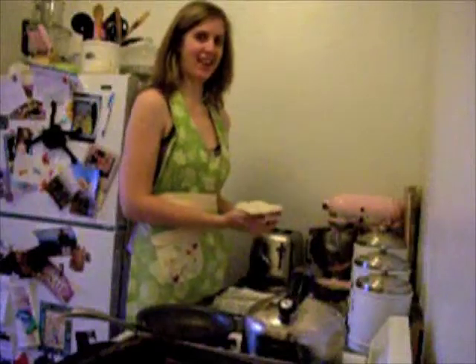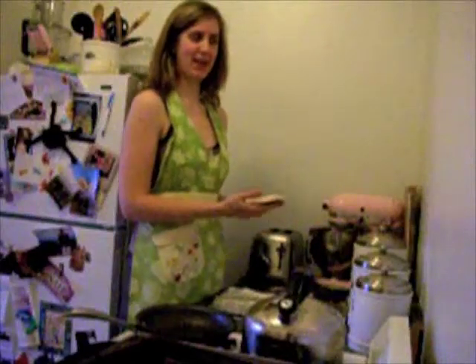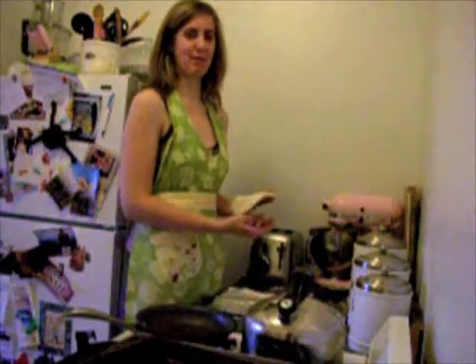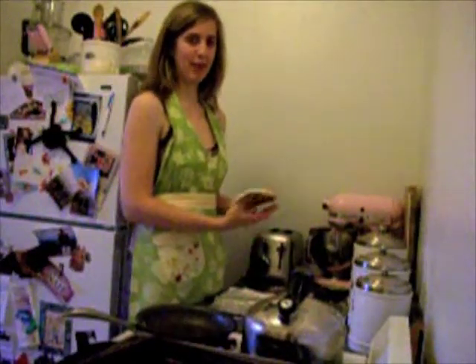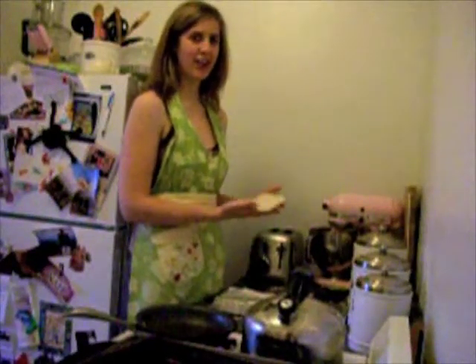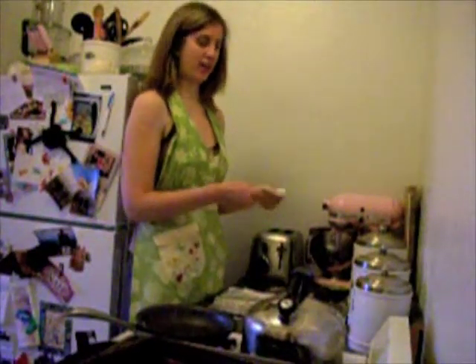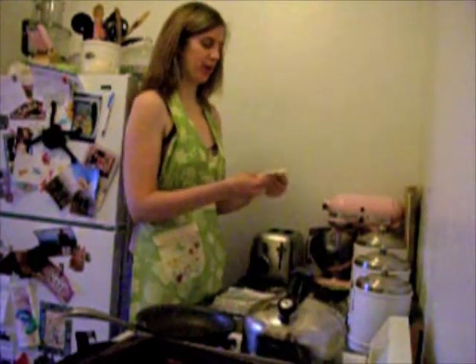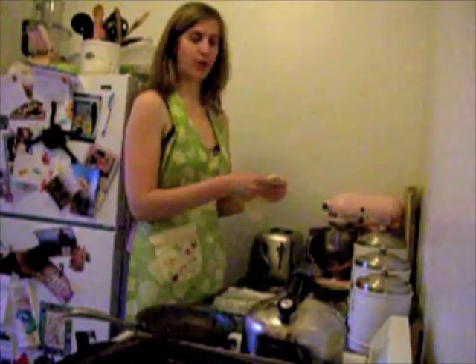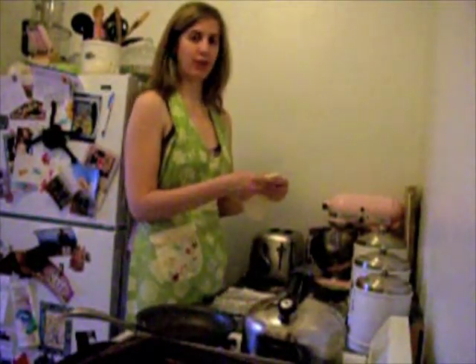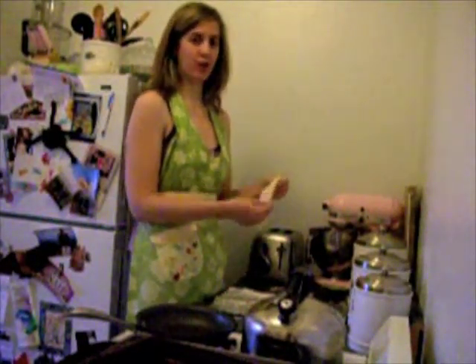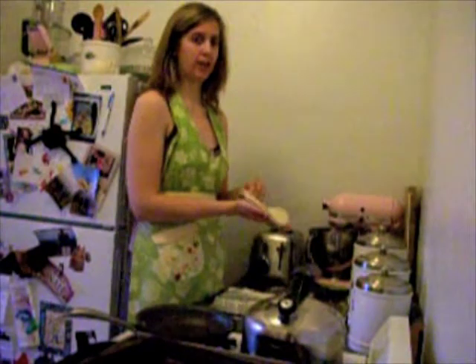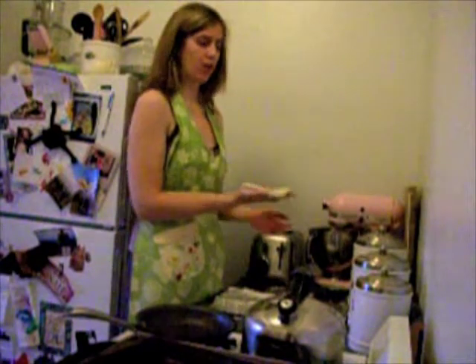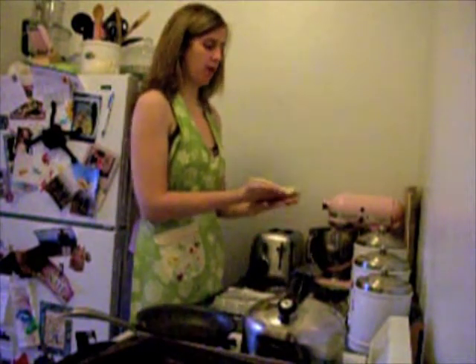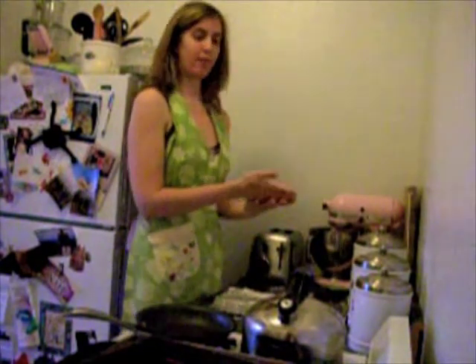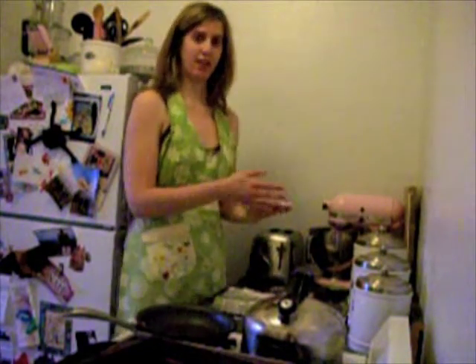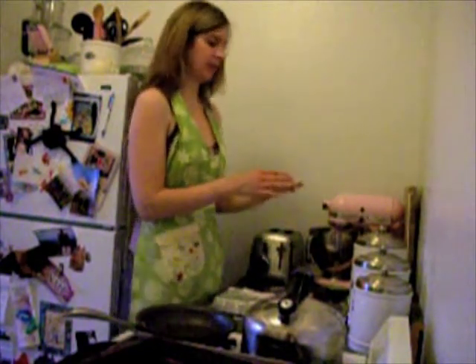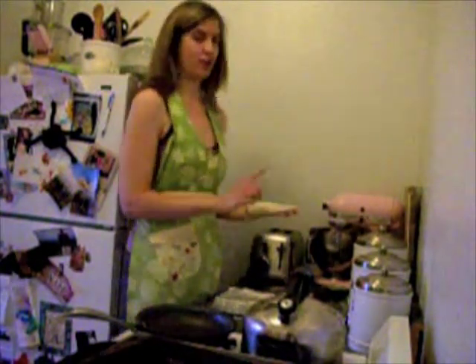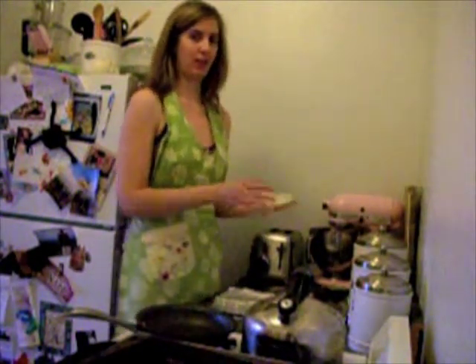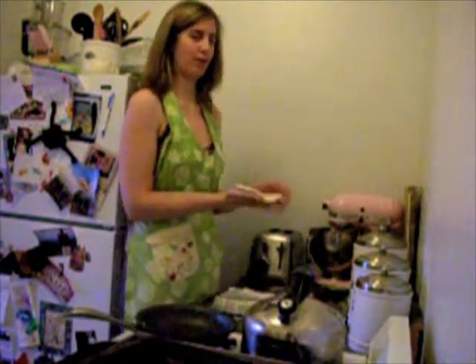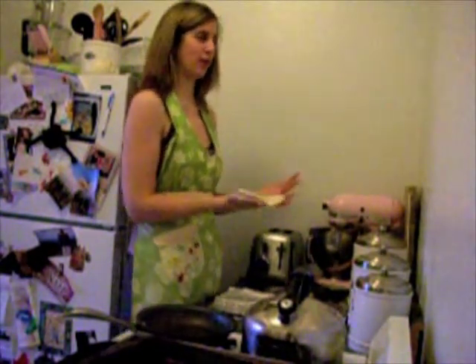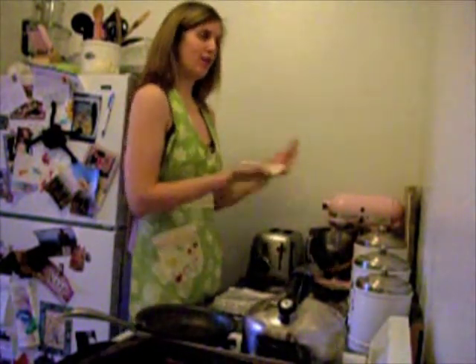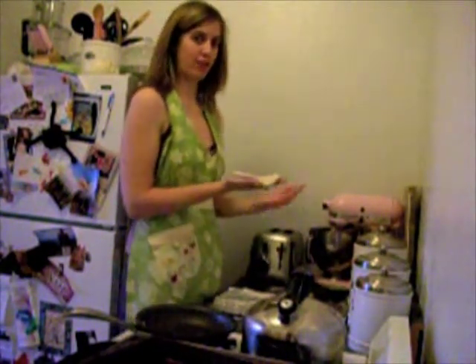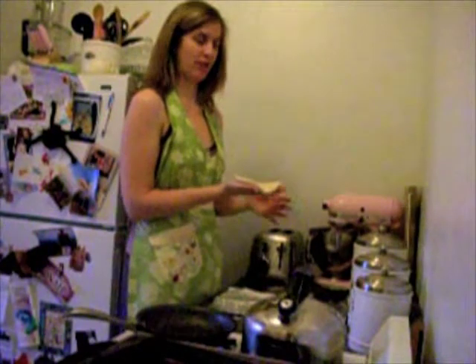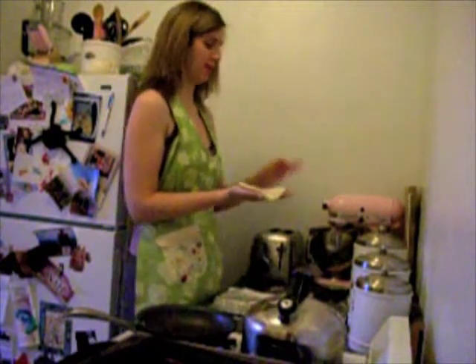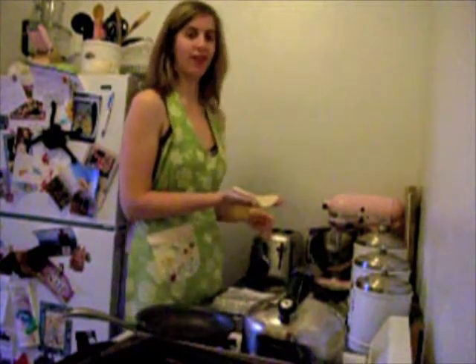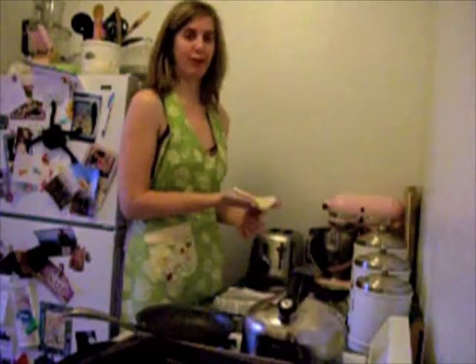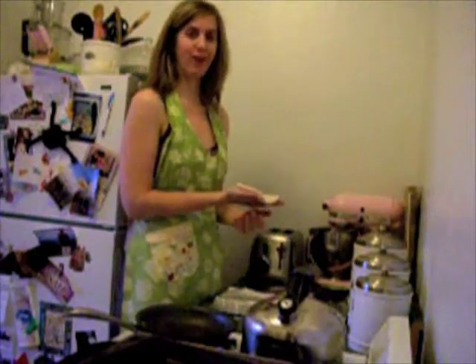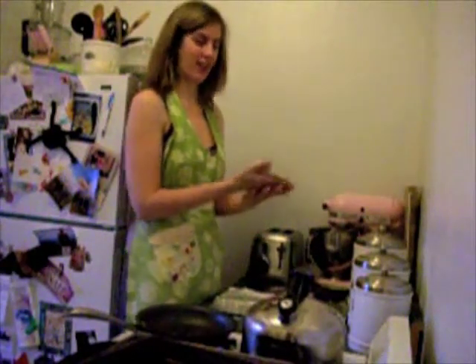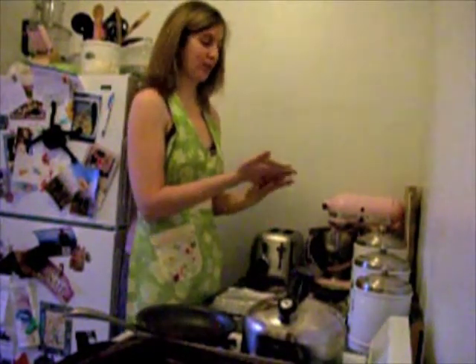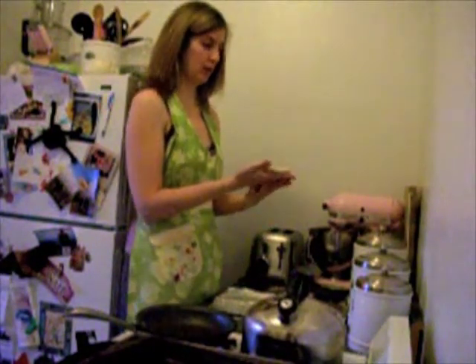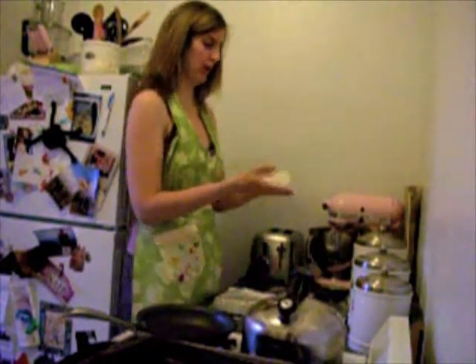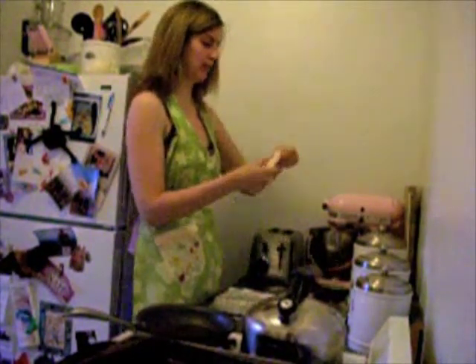Hi, I'm Anne of My Blank Page, and for this October's Daring Bakers Challenge, we are making pizzas. The catch is that we have to actually toss the pizza dough, or attempt to toss the pizza dough, like a real pizza maker does.